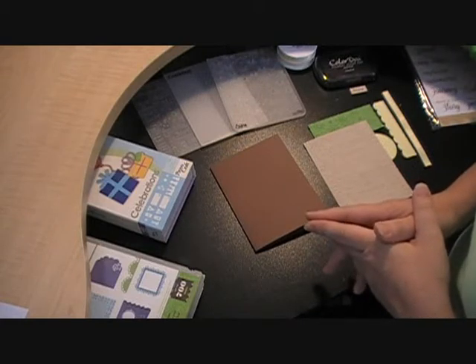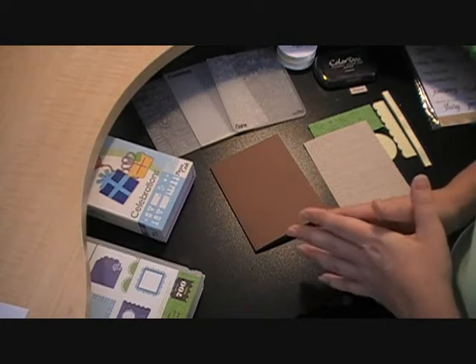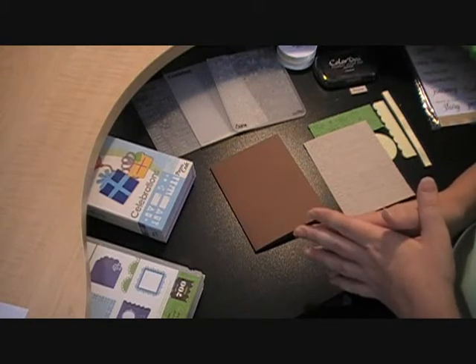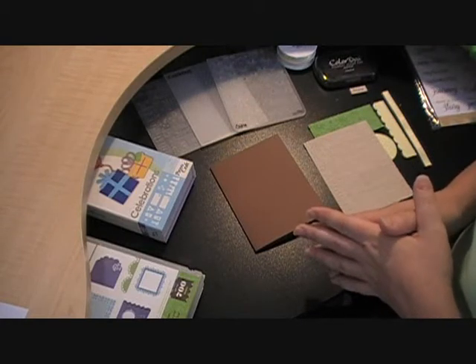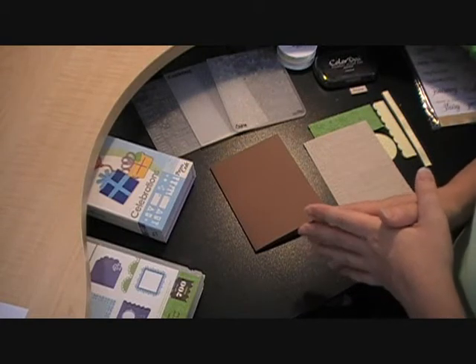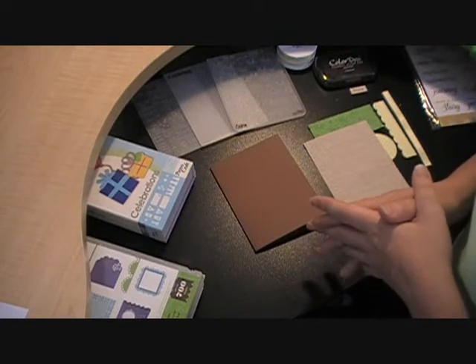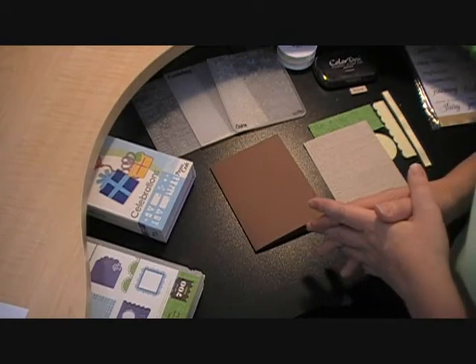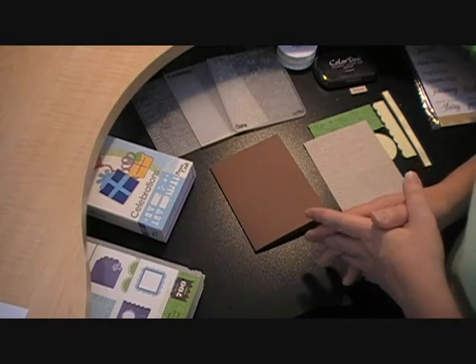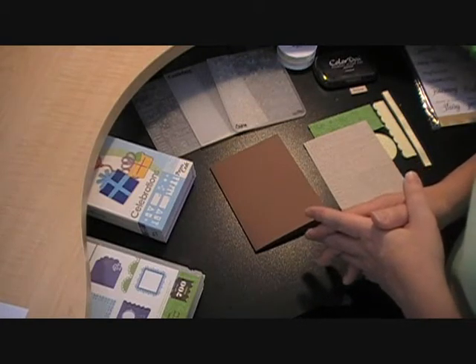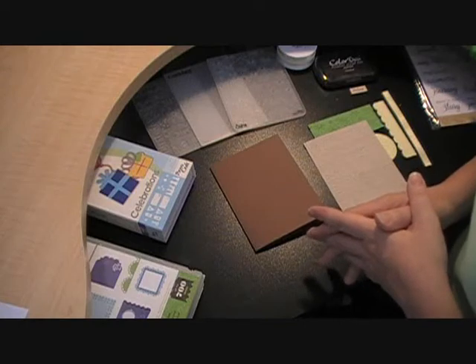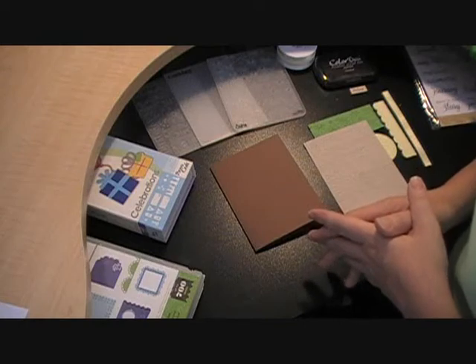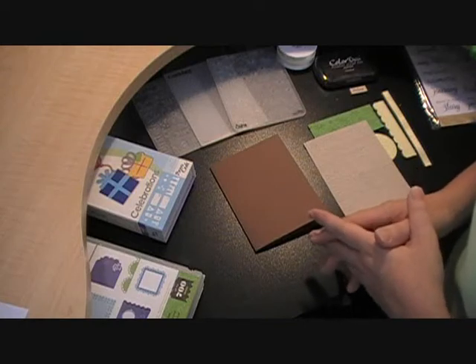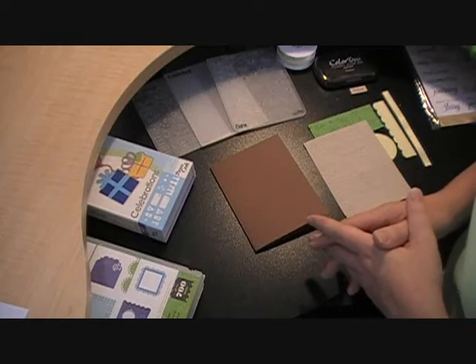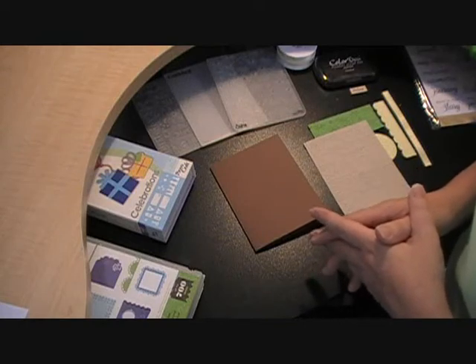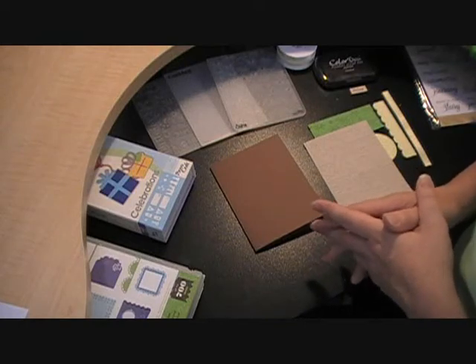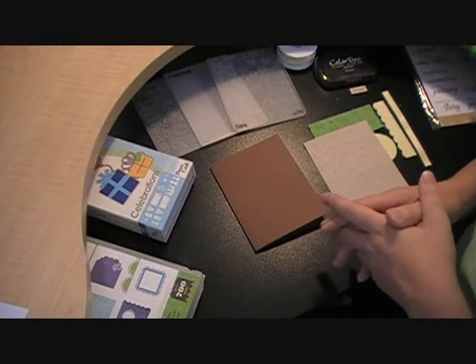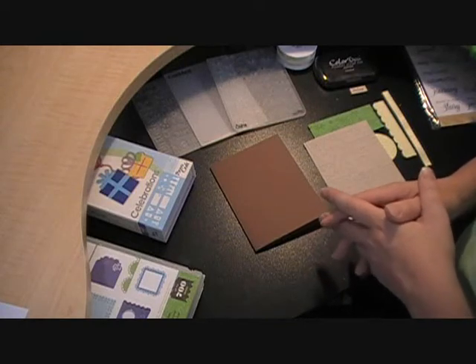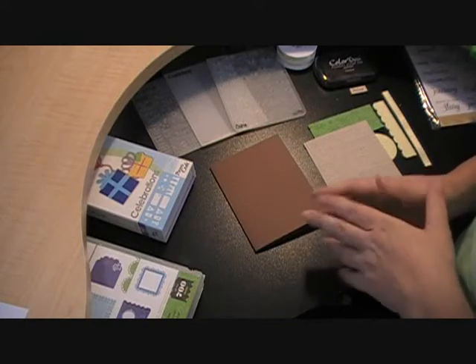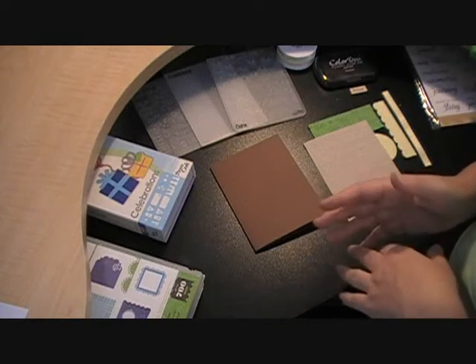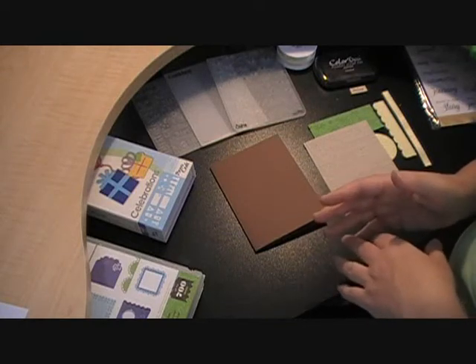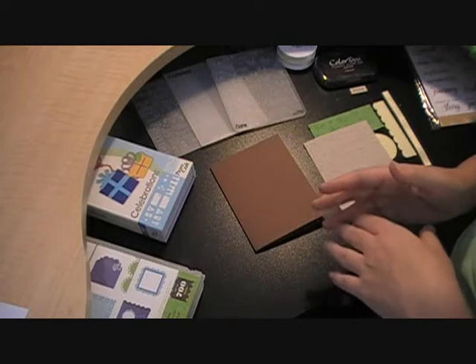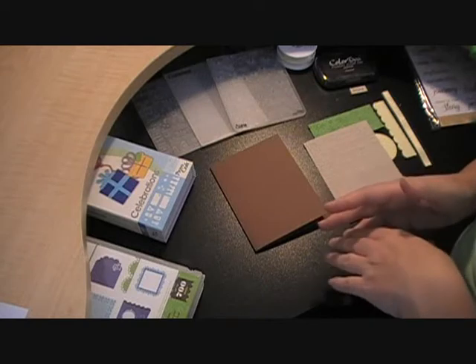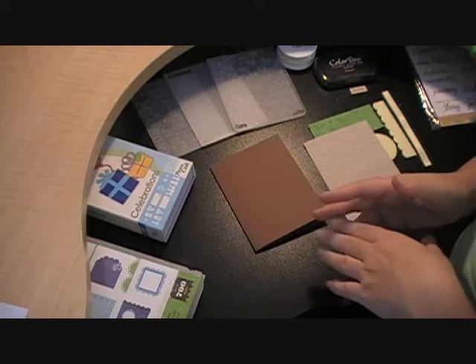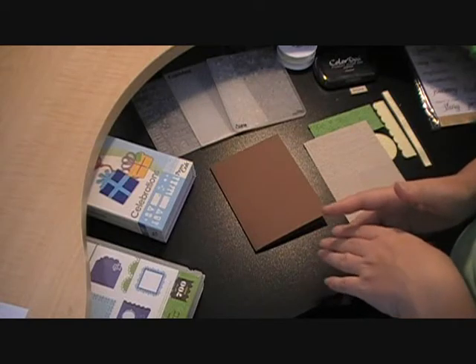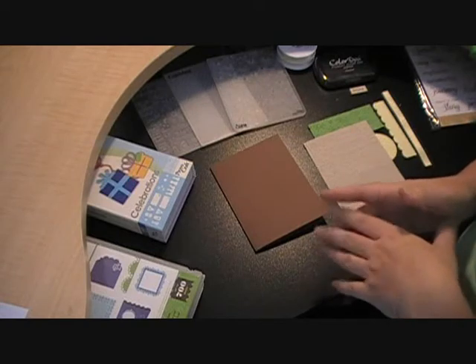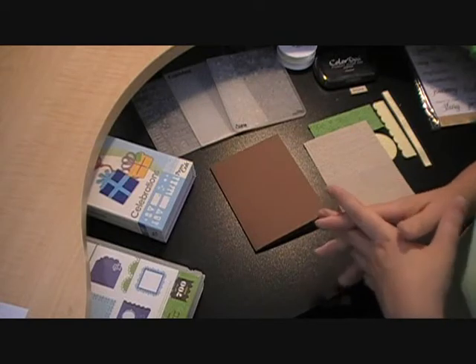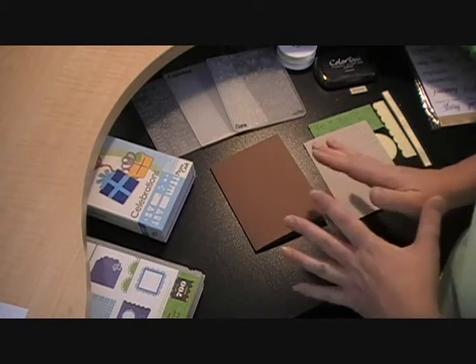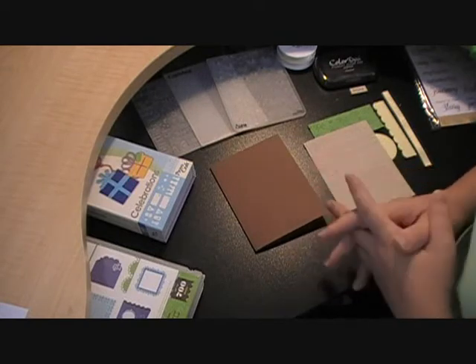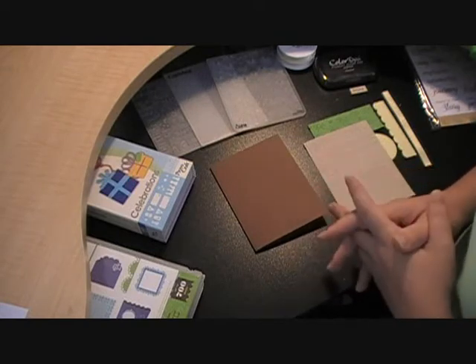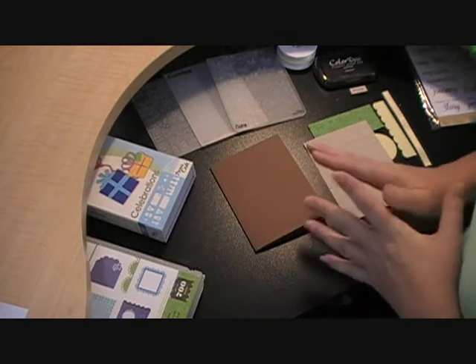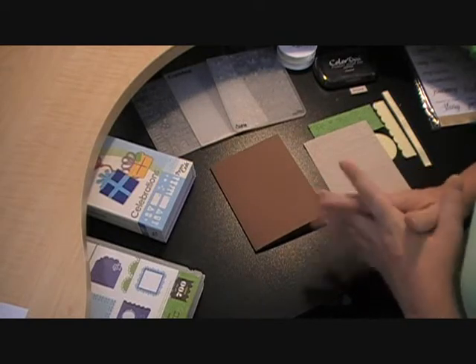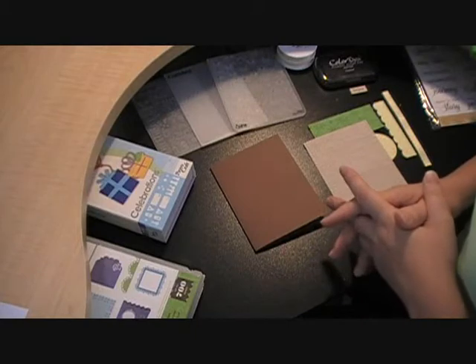The last challenge I'm going to be entering this into is a color challenge from the Scrapbooking Queen. Teresa has issued a challenge to use a light brown, a light green, and a light yellow. So that's the main color scheme of my card.